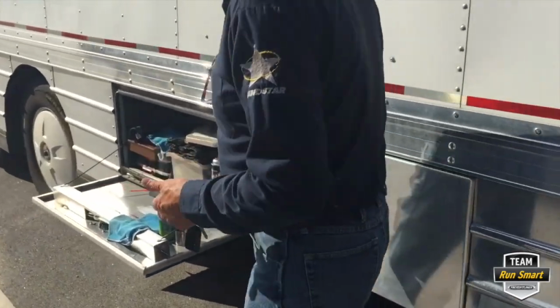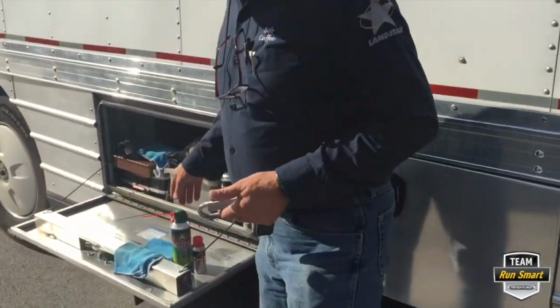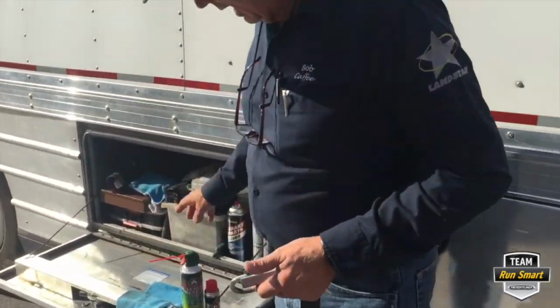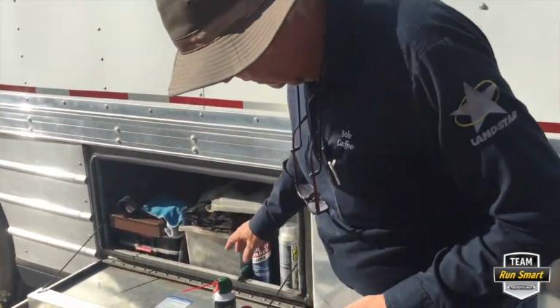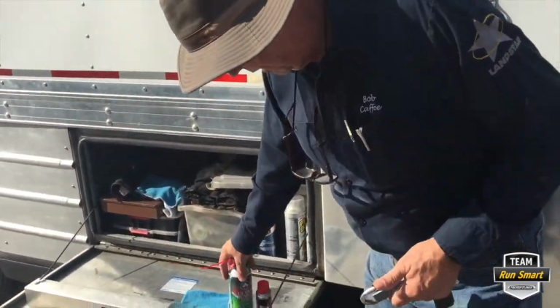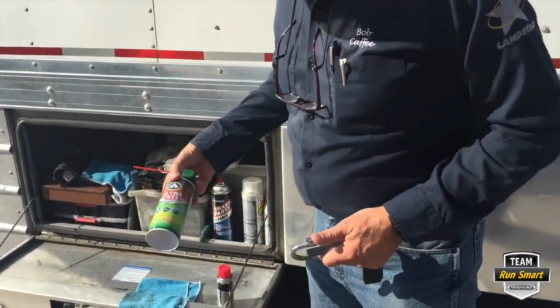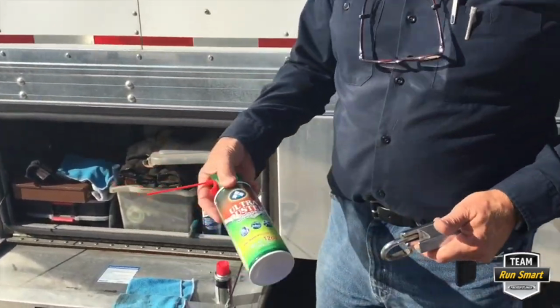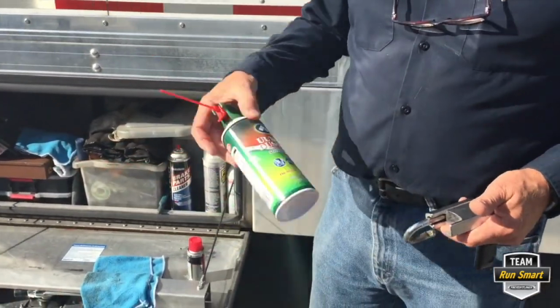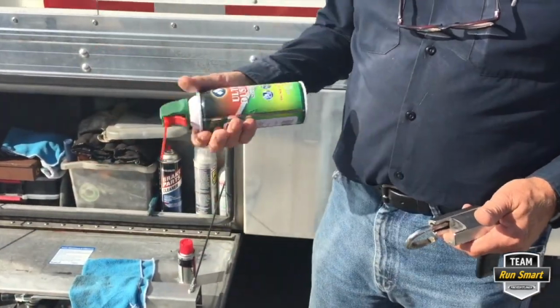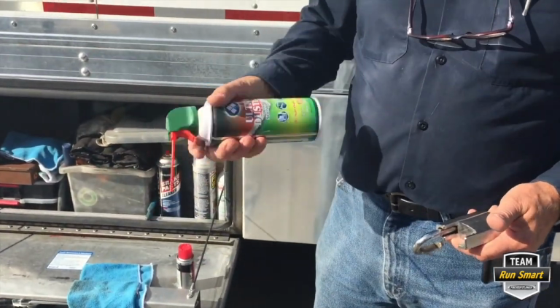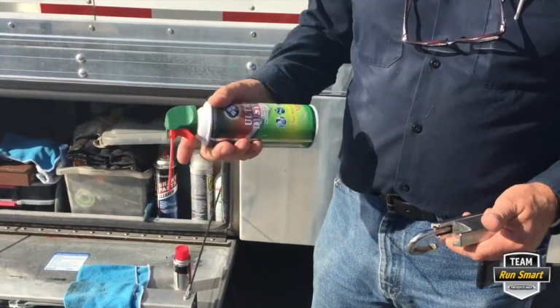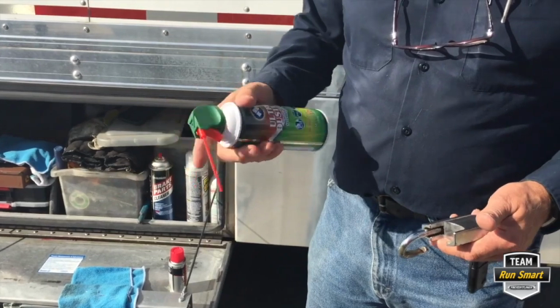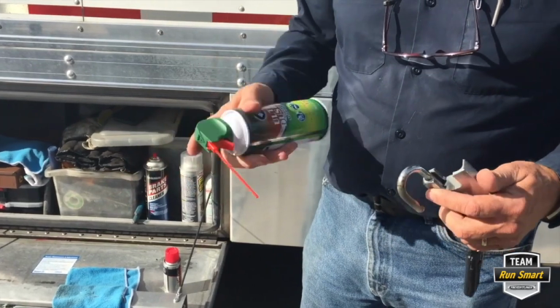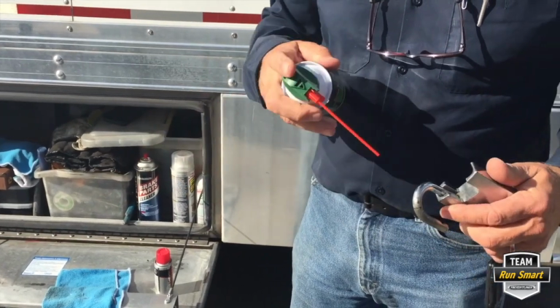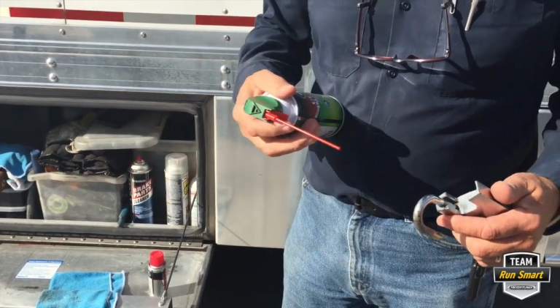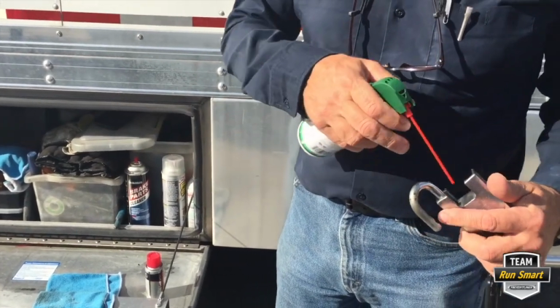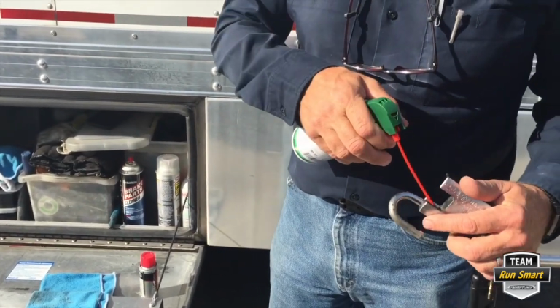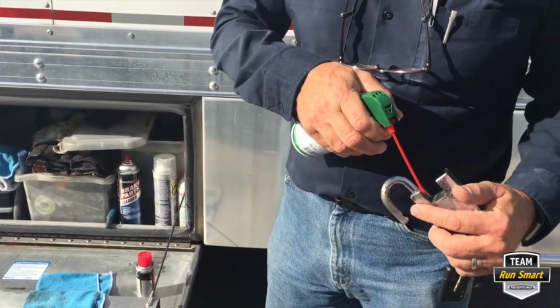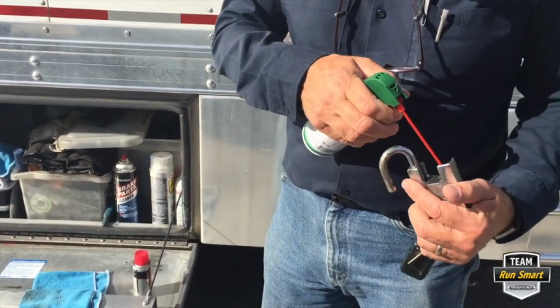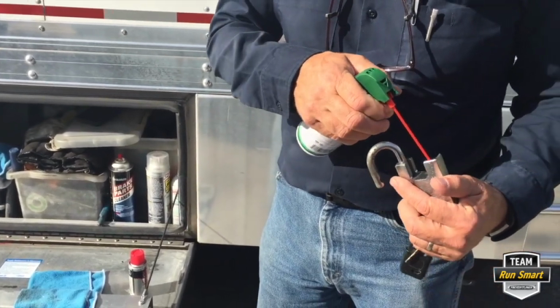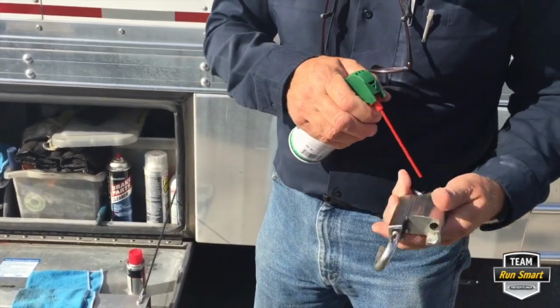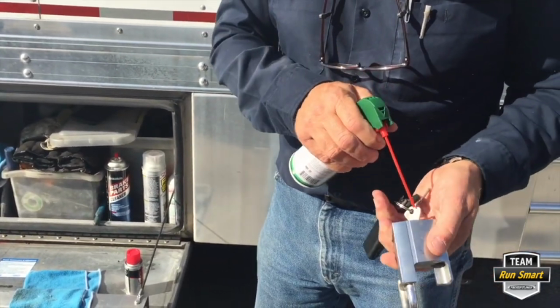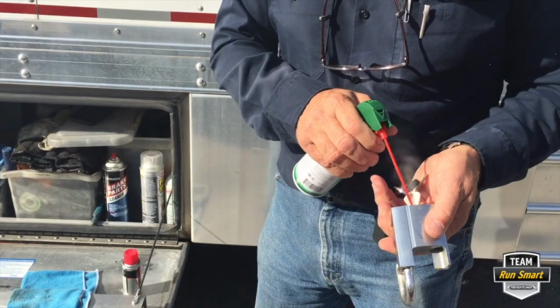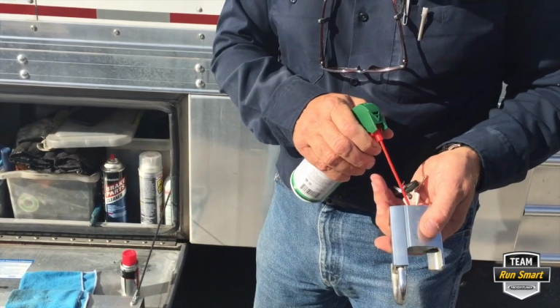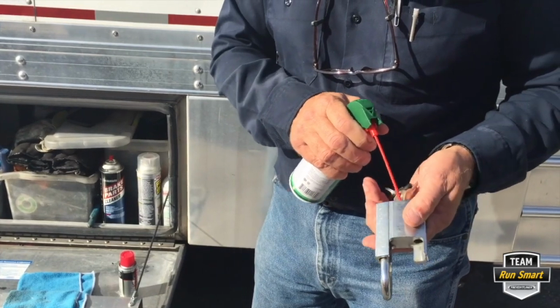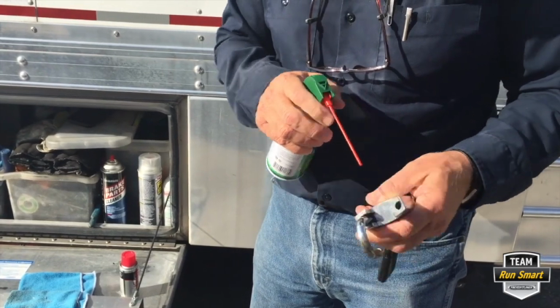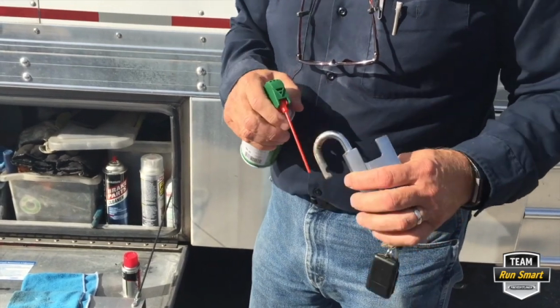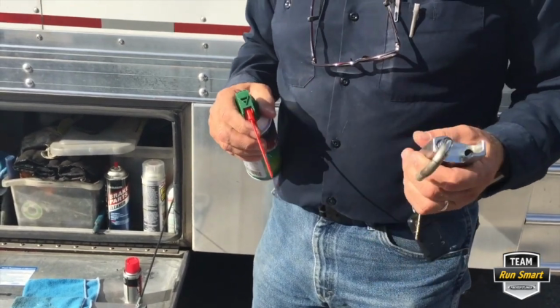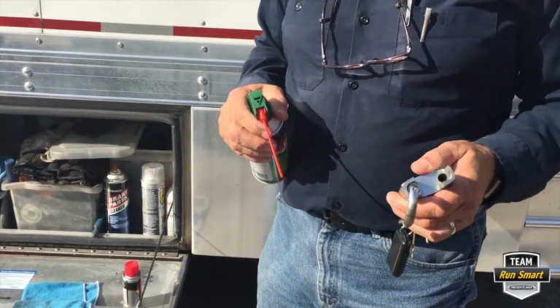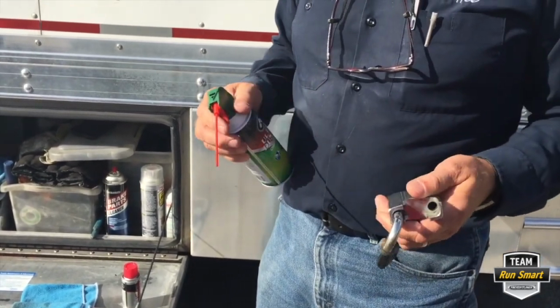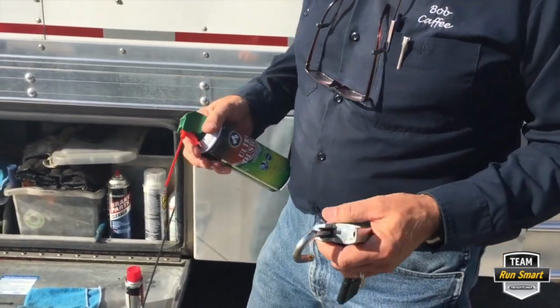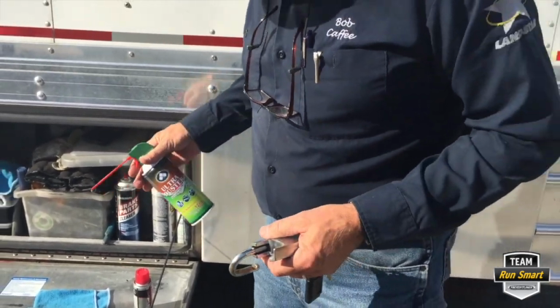So we have a can of just electronic air. You just take that and blow the dust out of it. That's pretty basic.